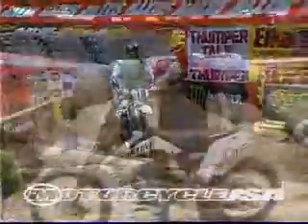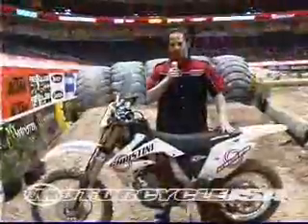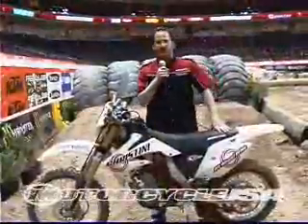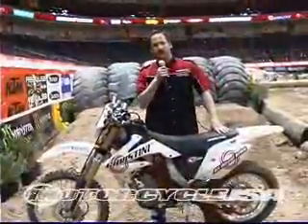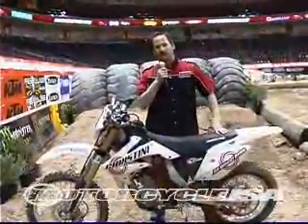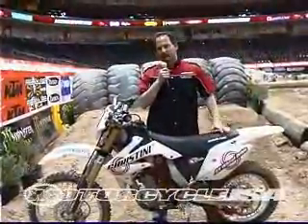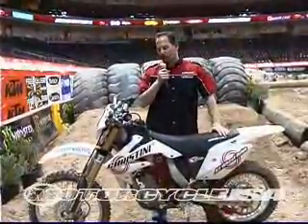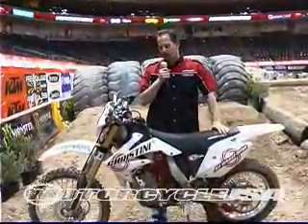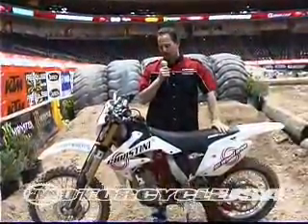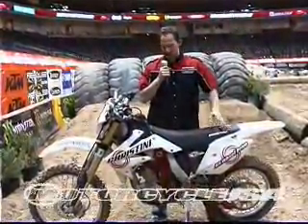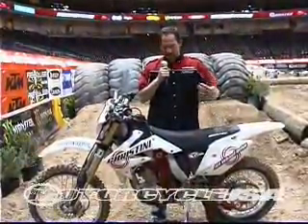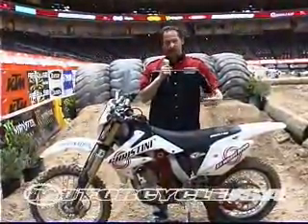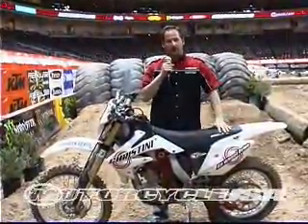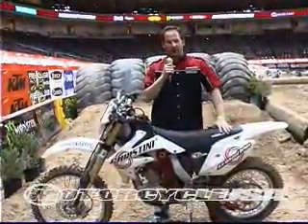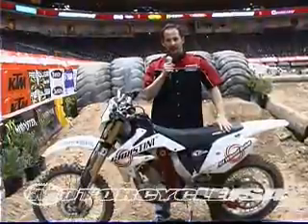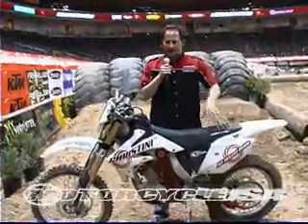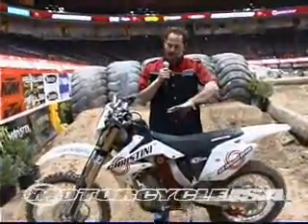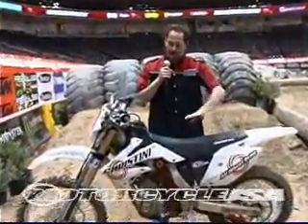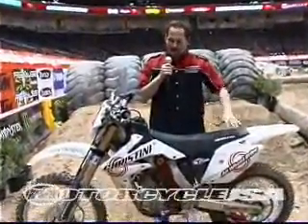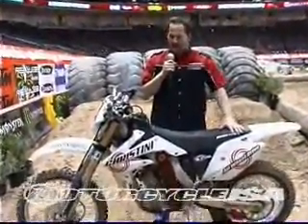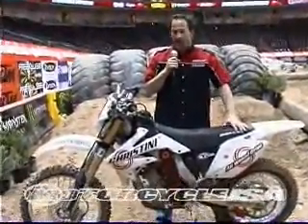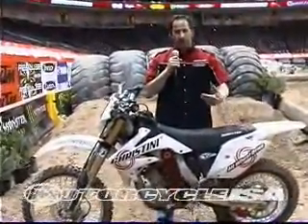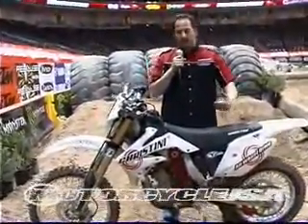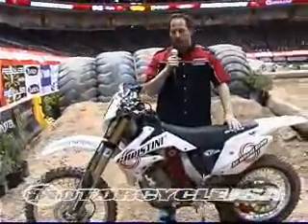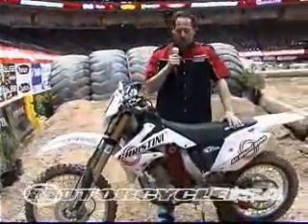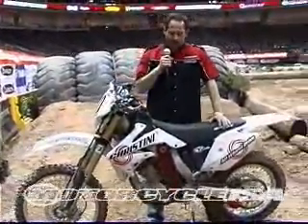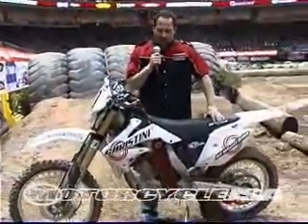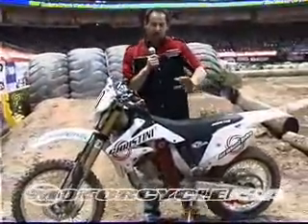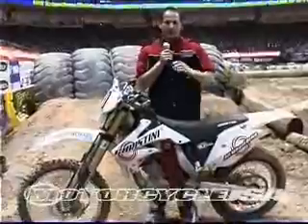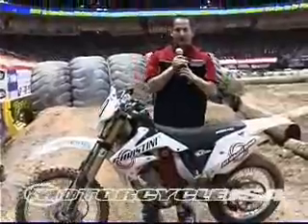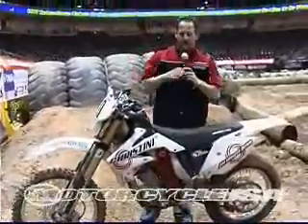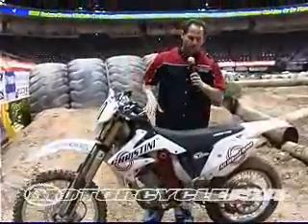Hello, I'm Steve Cristini, Cristini All-Wheel Drive Motorcycles, the inventor of this technology. Right here we have one of our new bikes, and I'm going to show you a little bit about how this technology works.